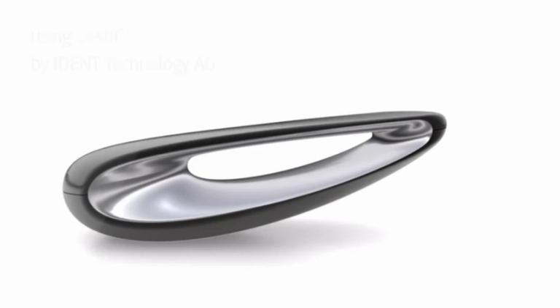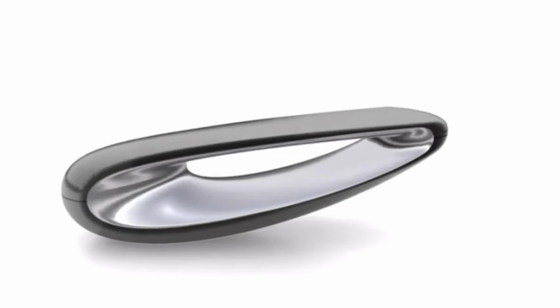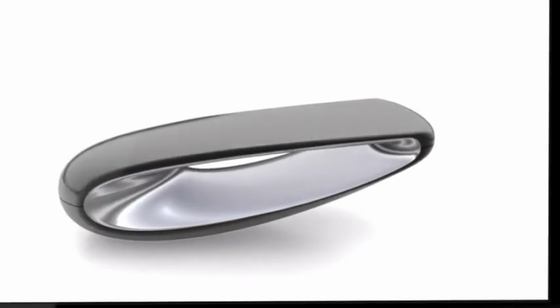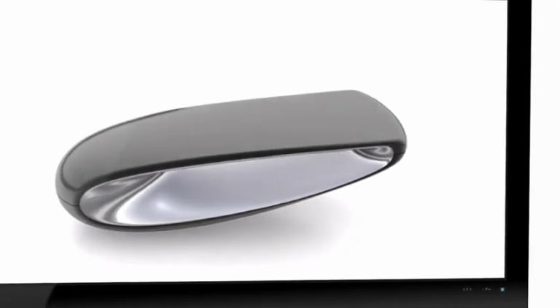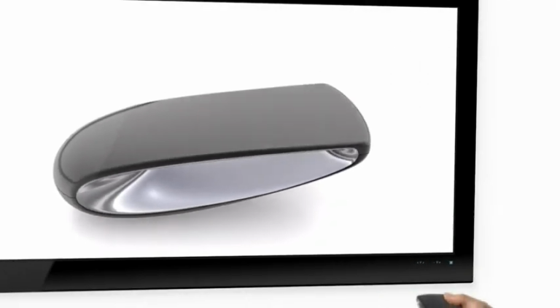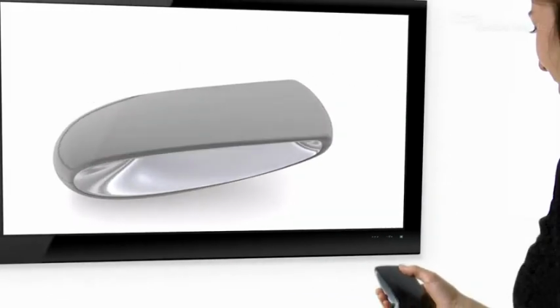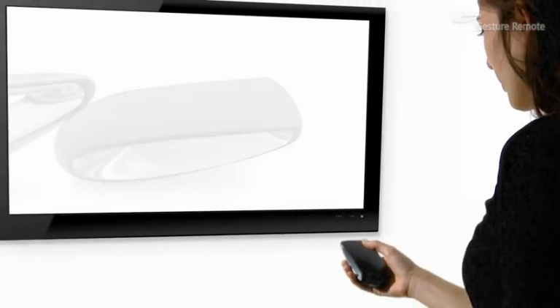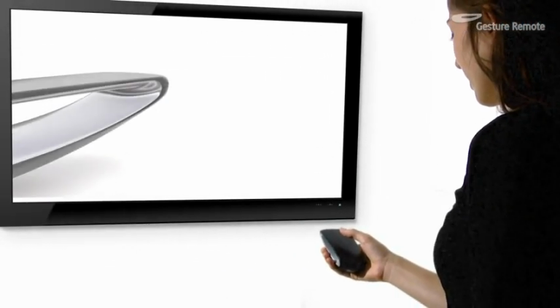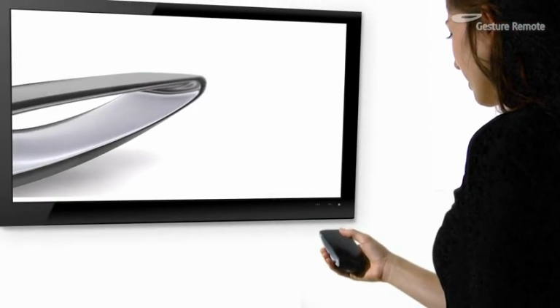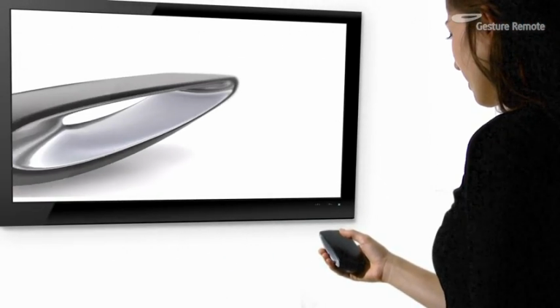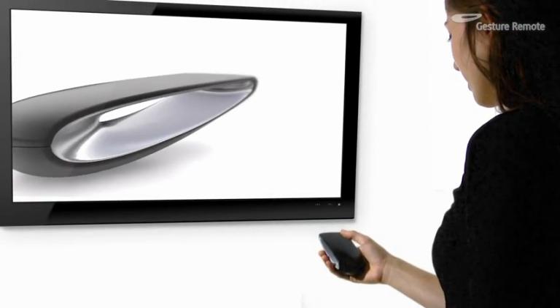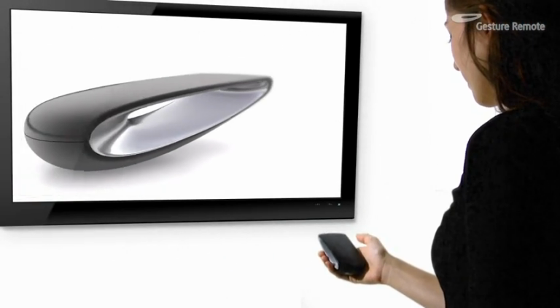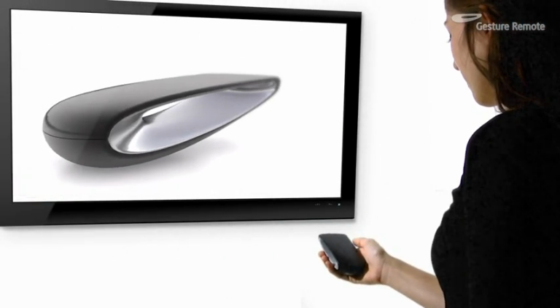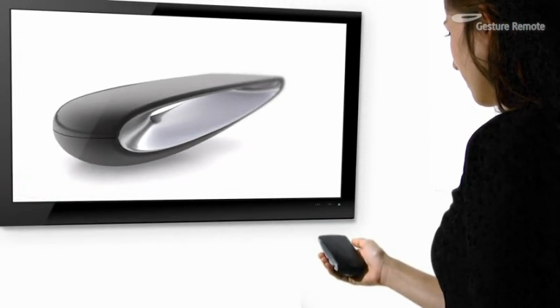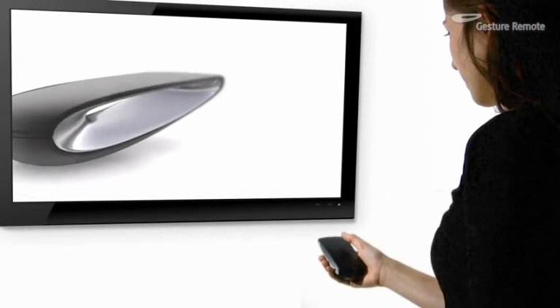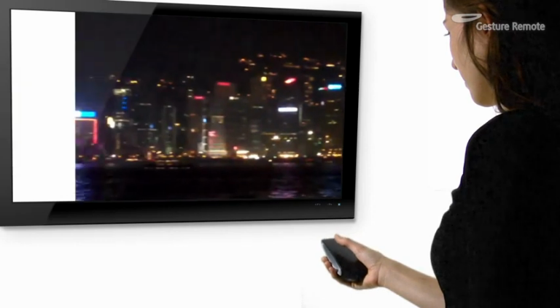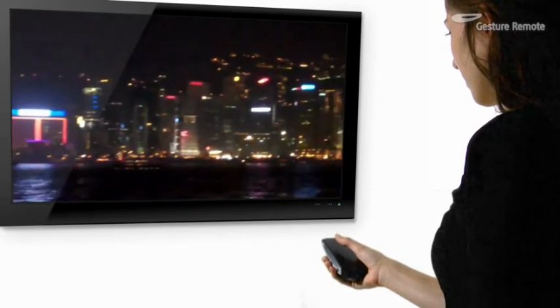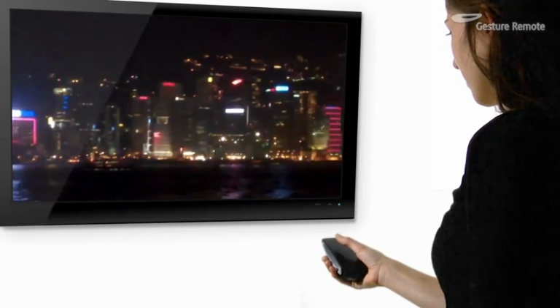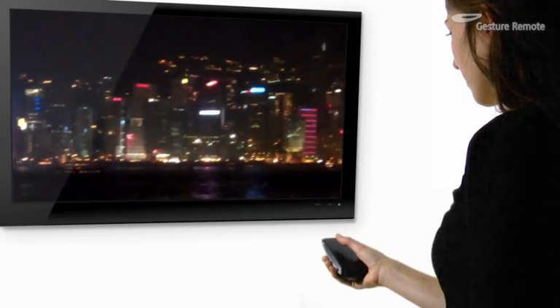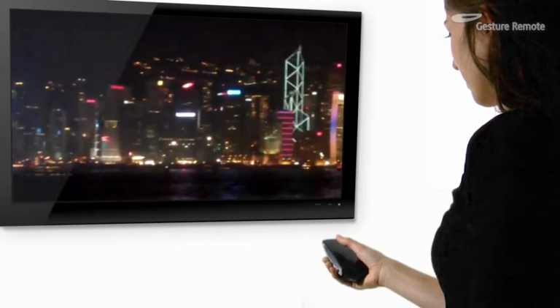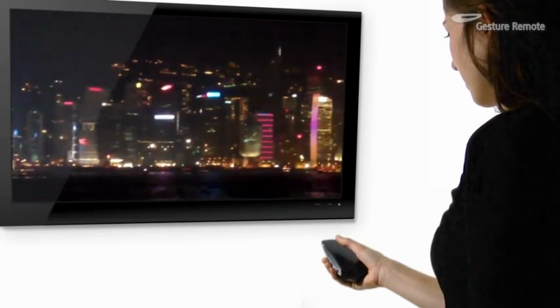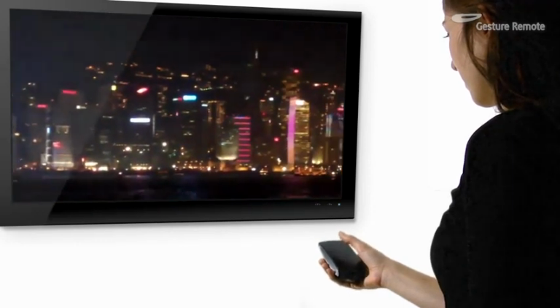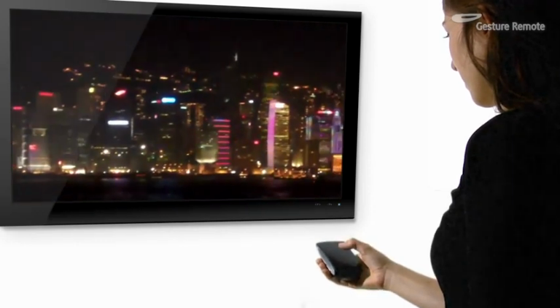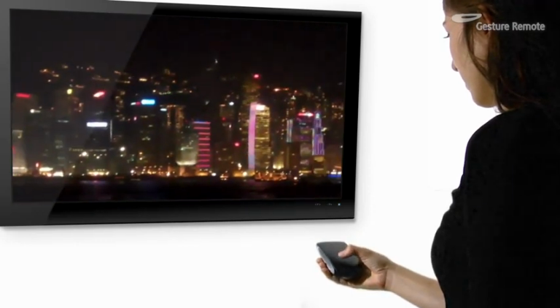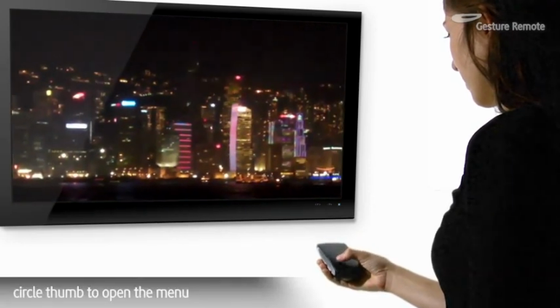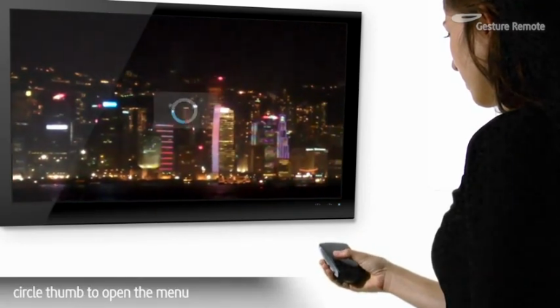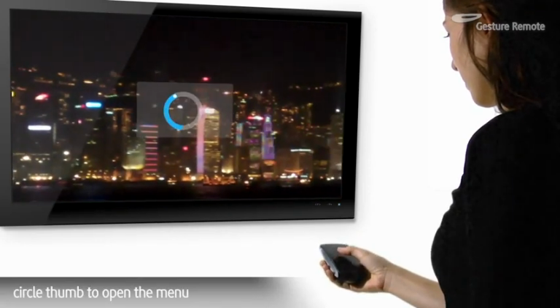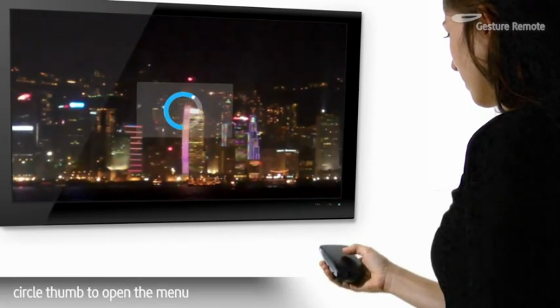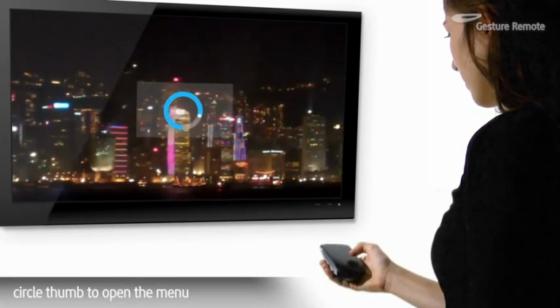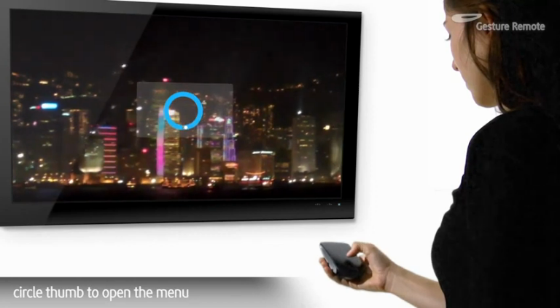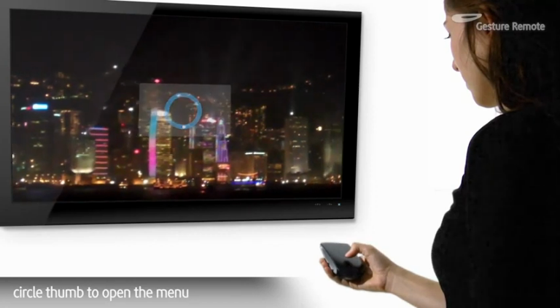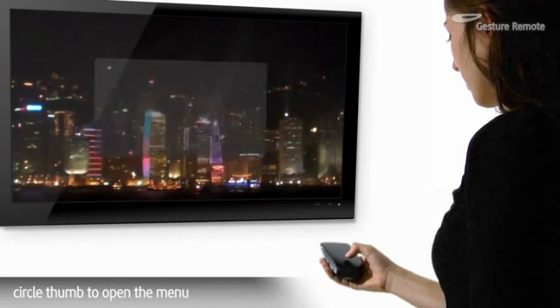Gesture Remote is a revolutionary remote control that suits the modern media experience. A circular thumb motion brings up the main menu.